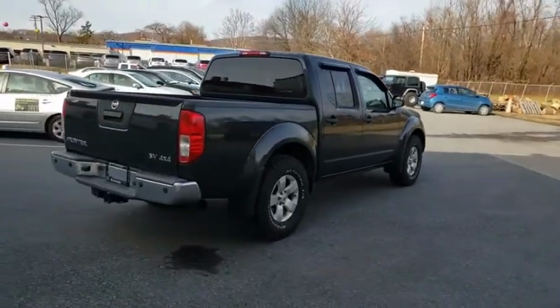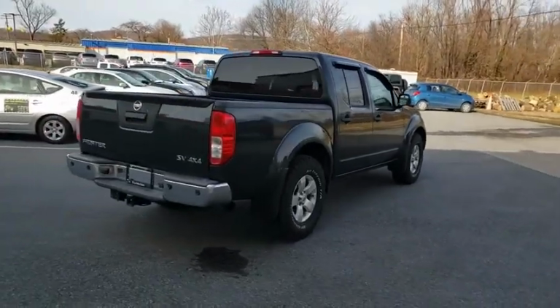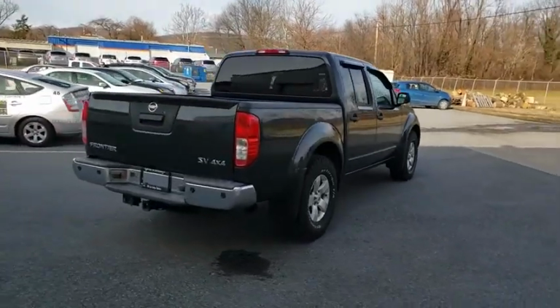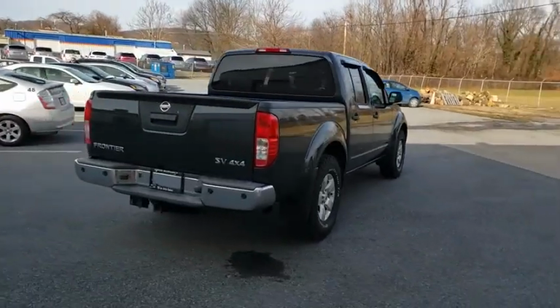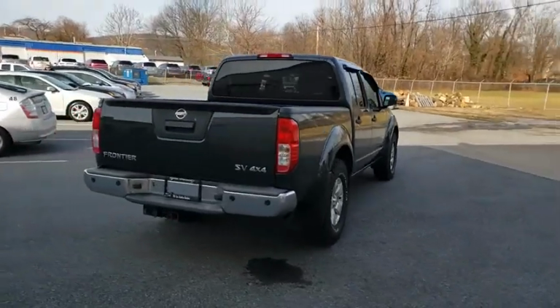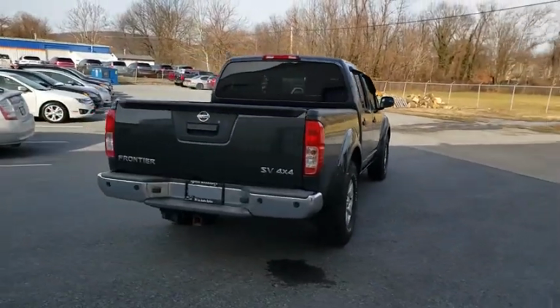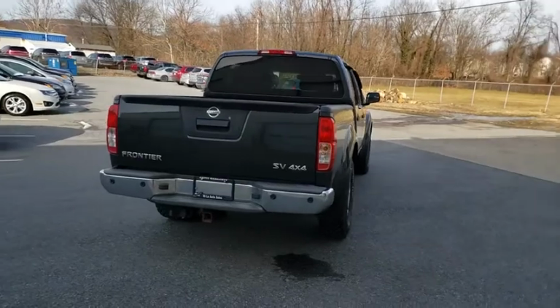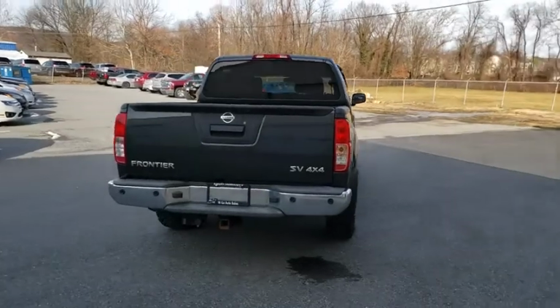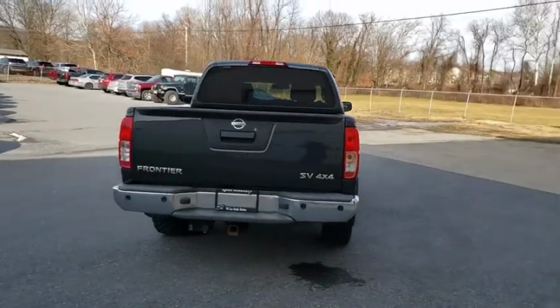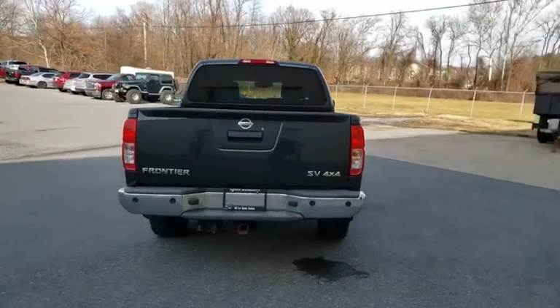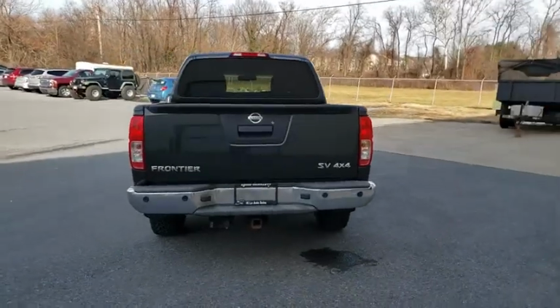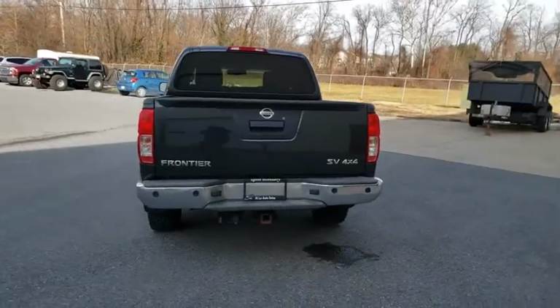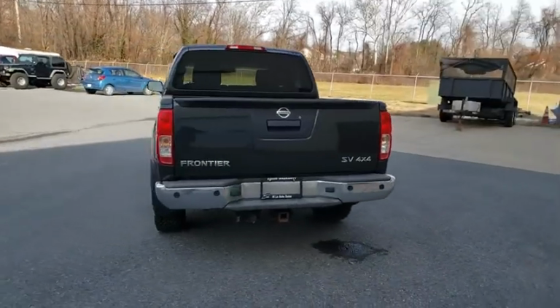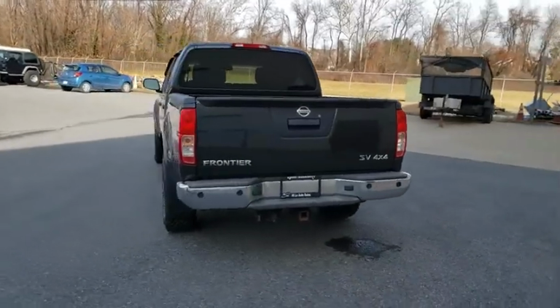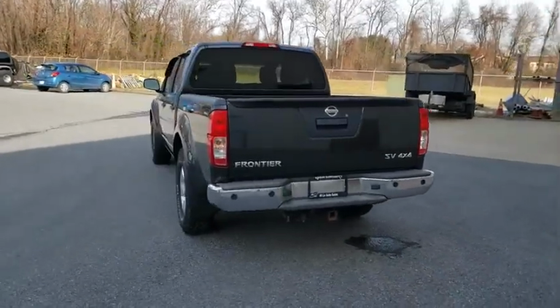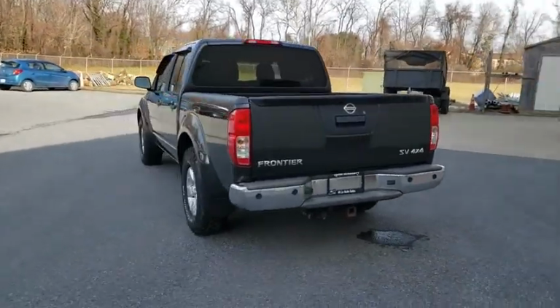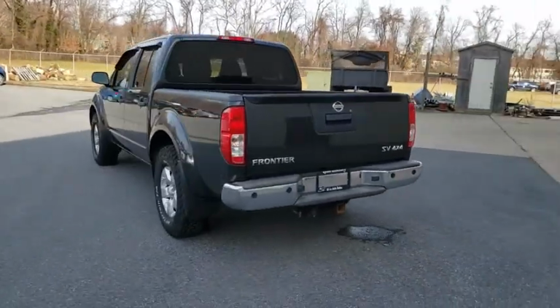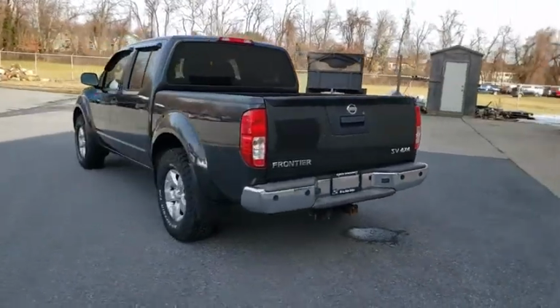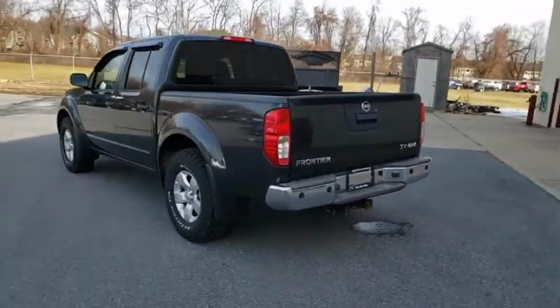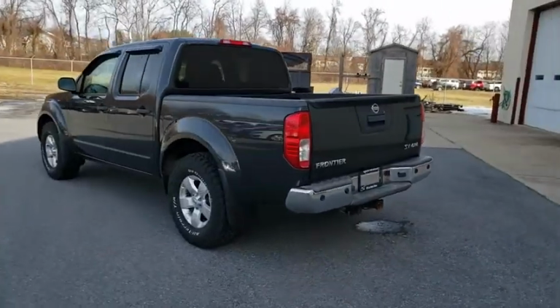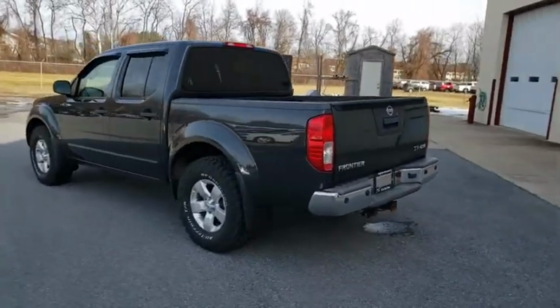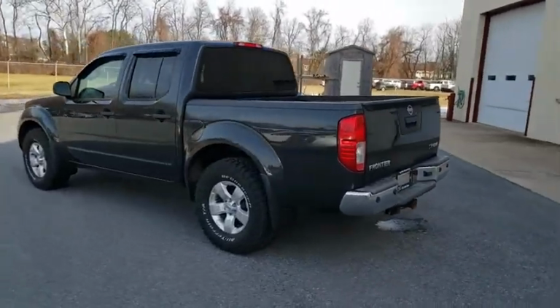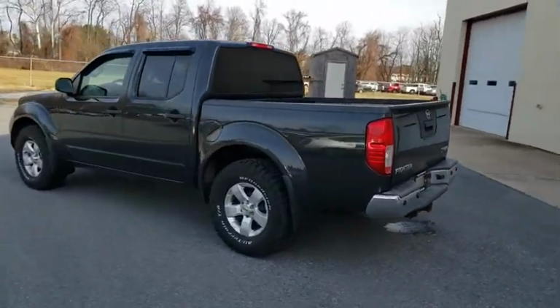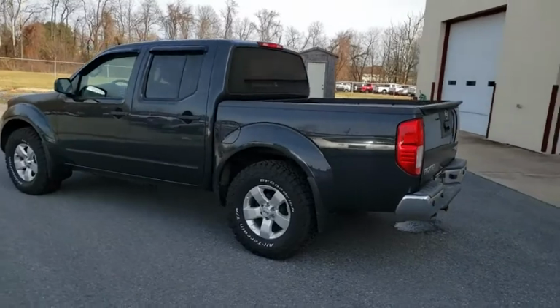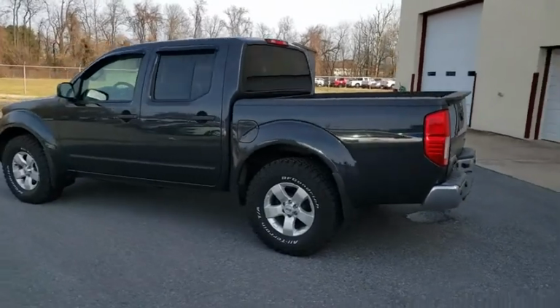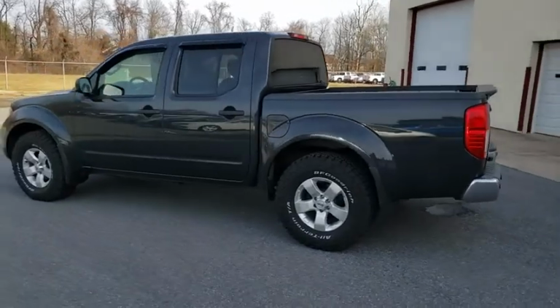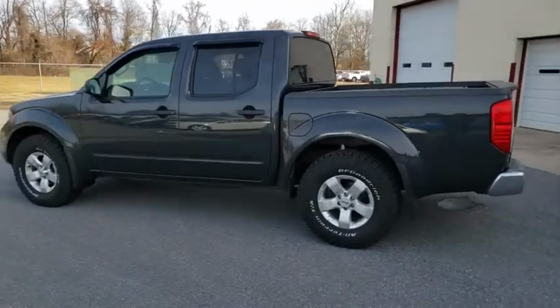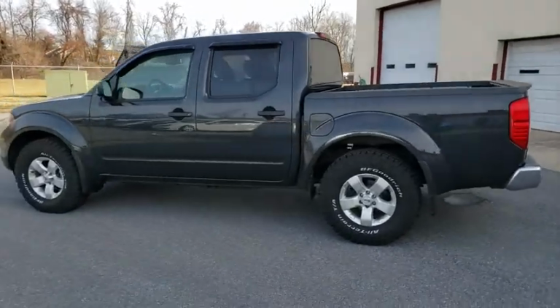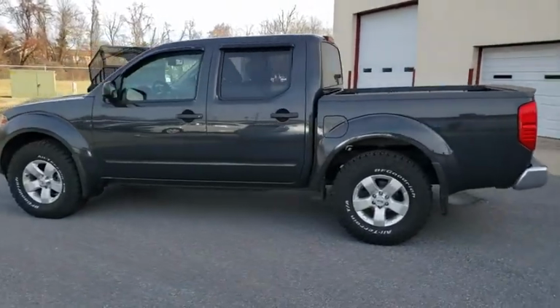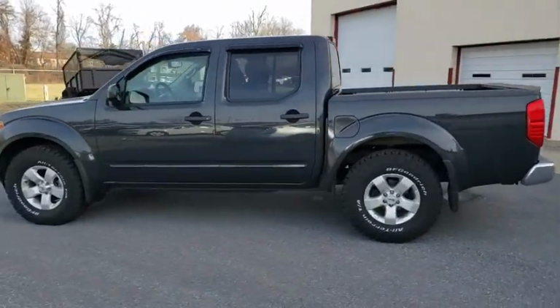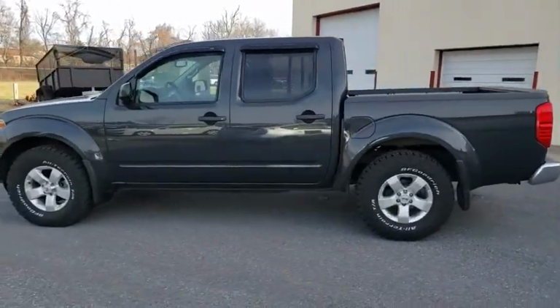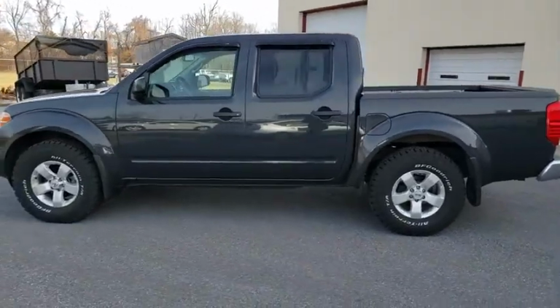The Frontier's interior comforts include cab versatility, under-seat storage, and seating for five. This vehicle has less than 130,000 miles.